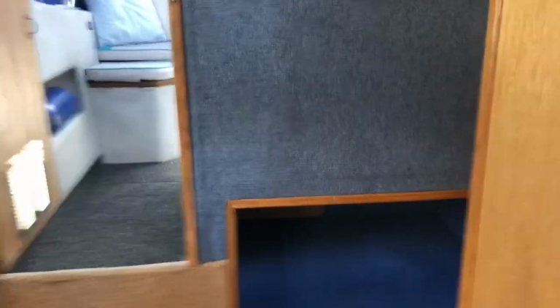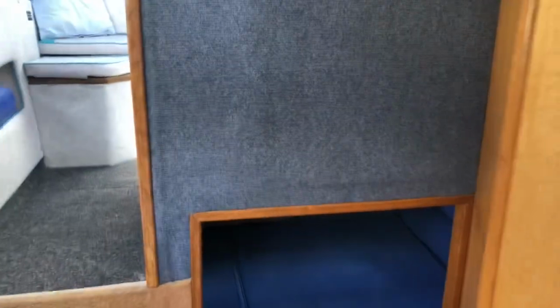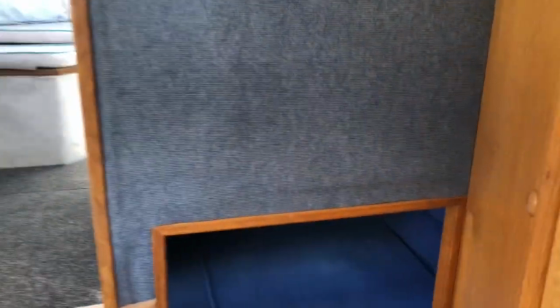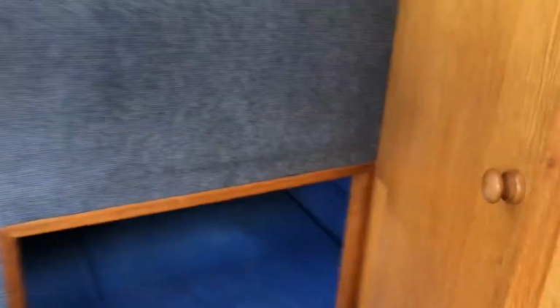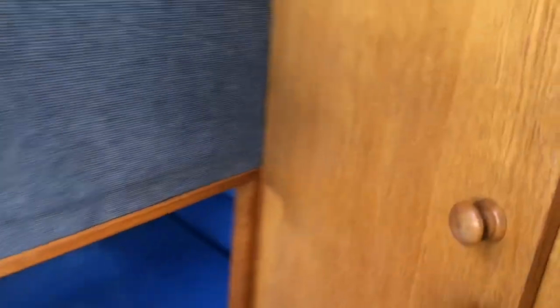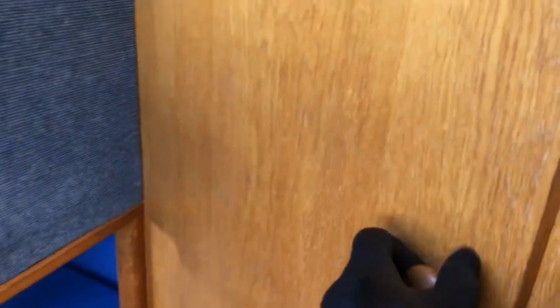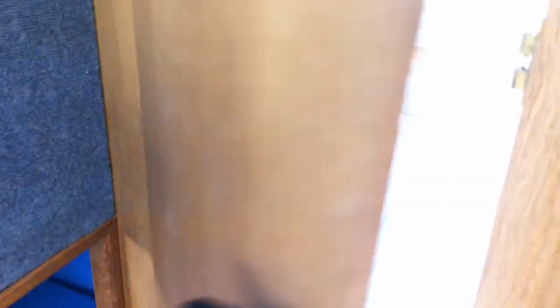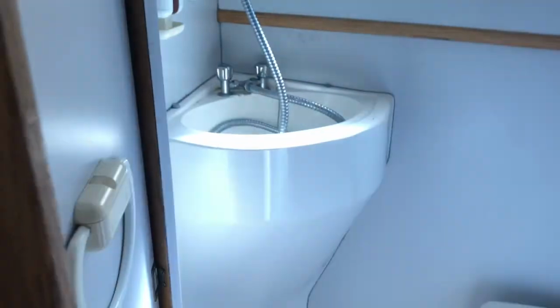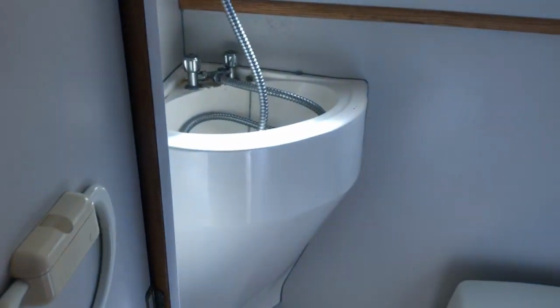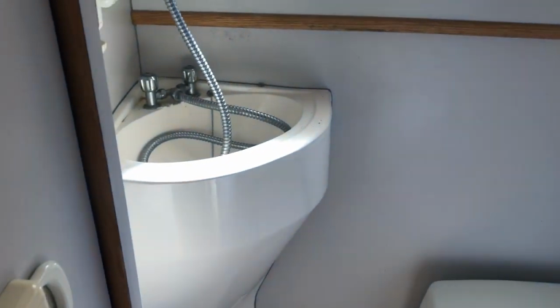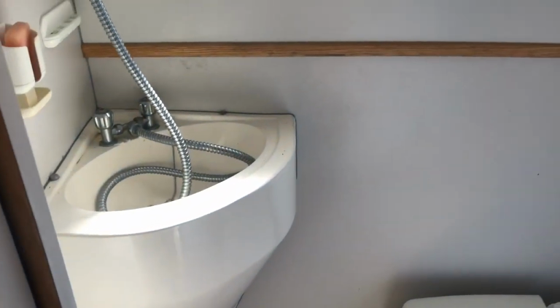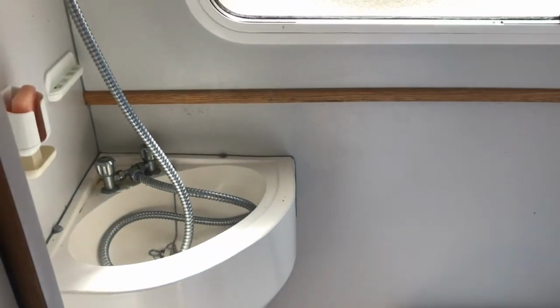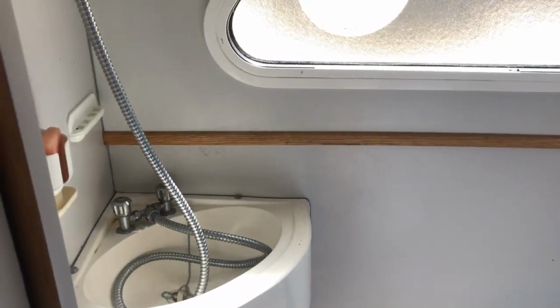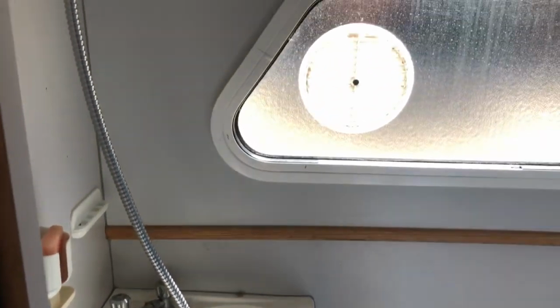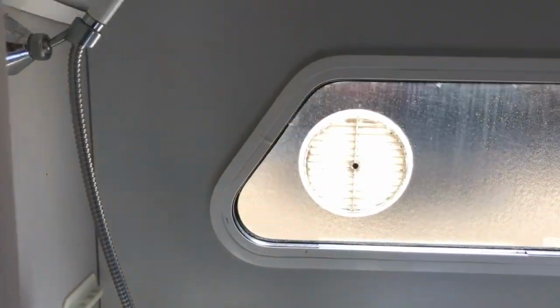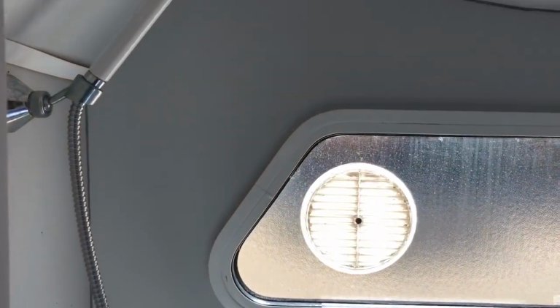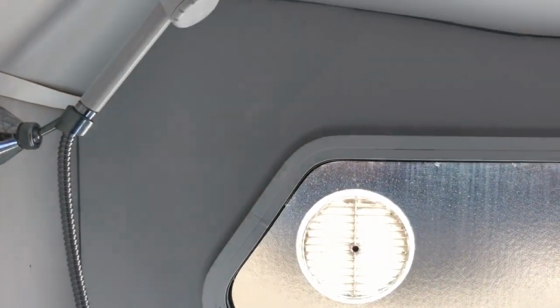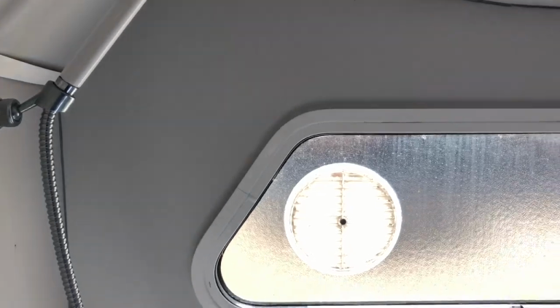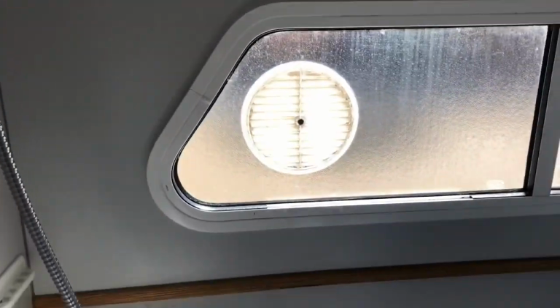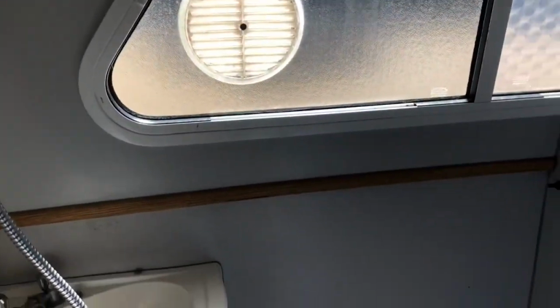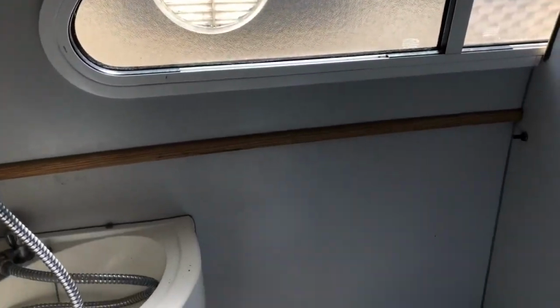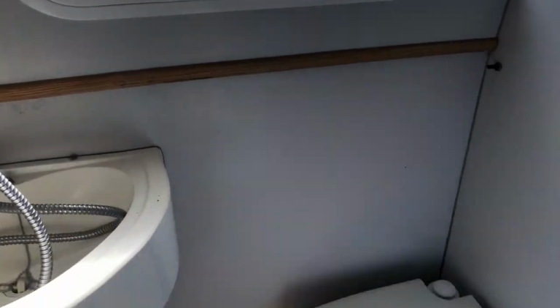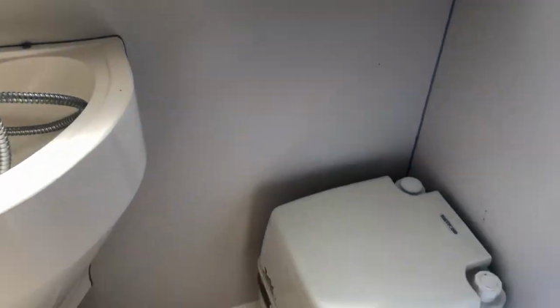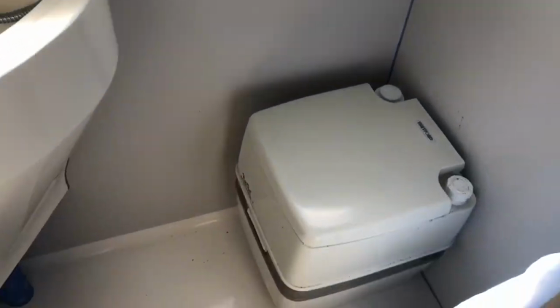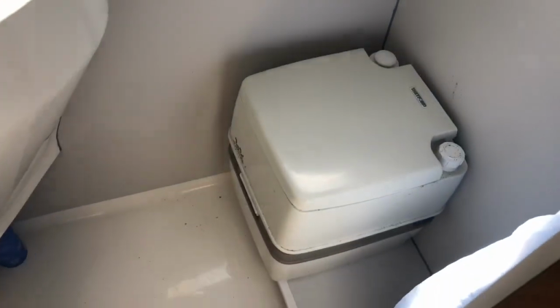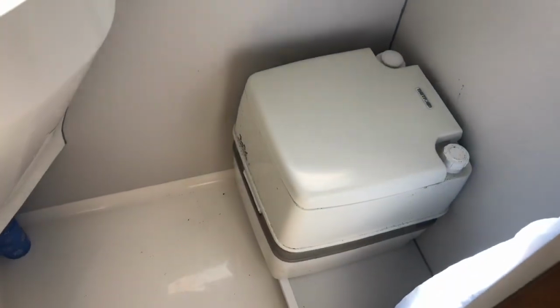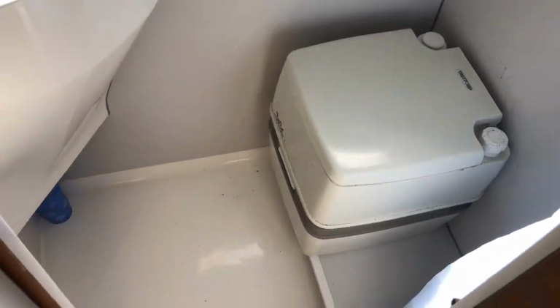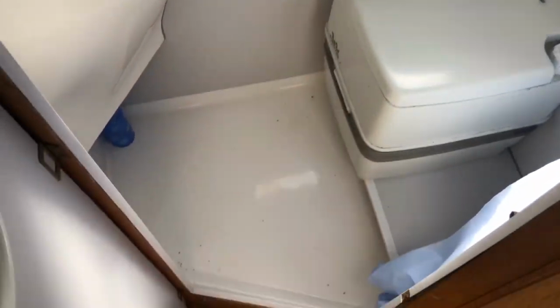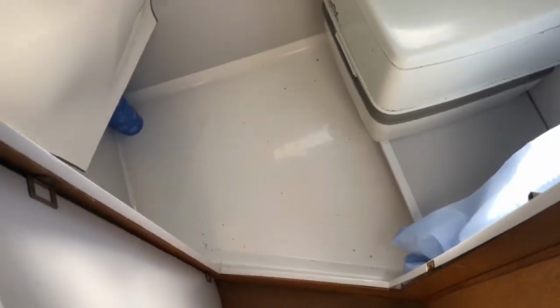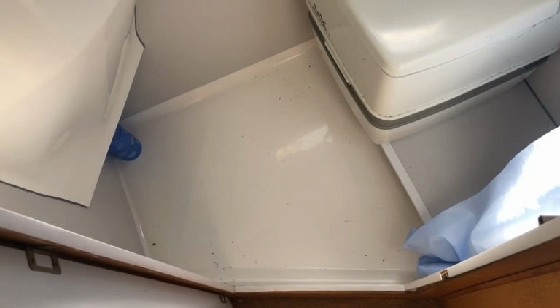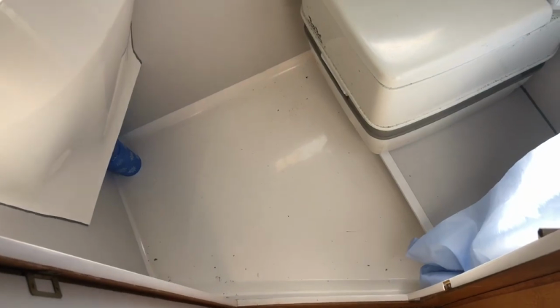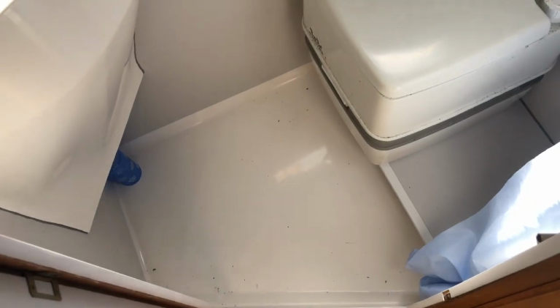There's a toilet and shower compartment just on the port side of the boat. It has a sink with a shower, a porta-potty, and a reasonably sized shower tray.